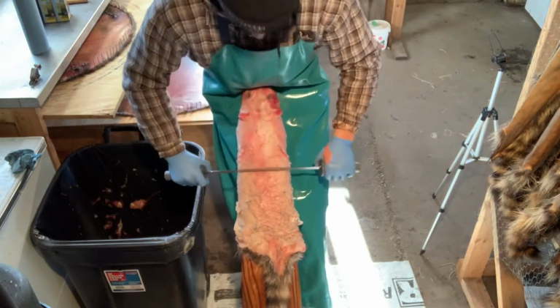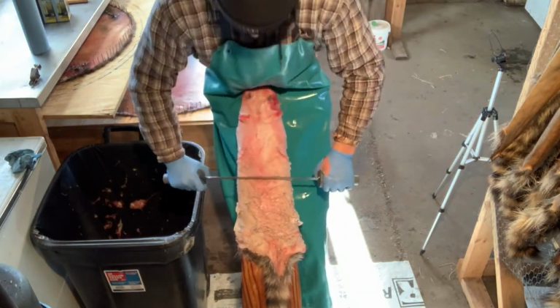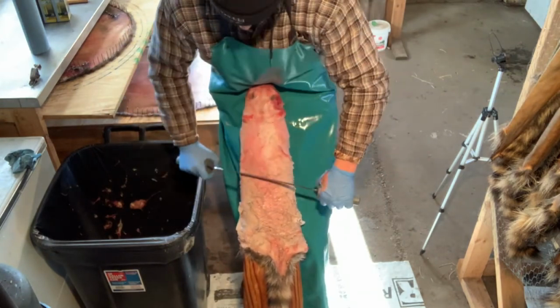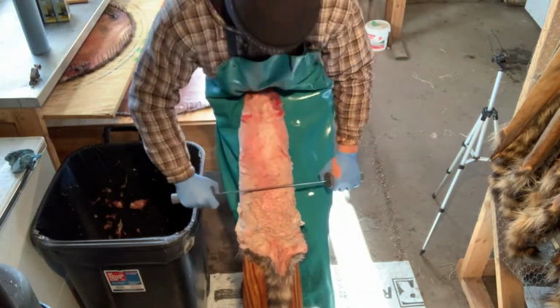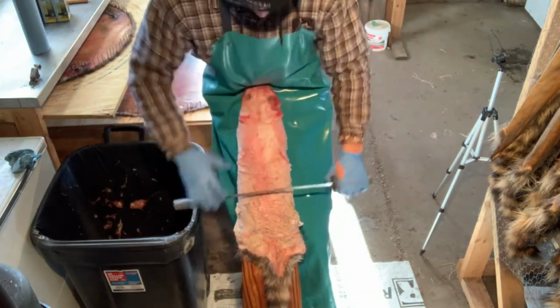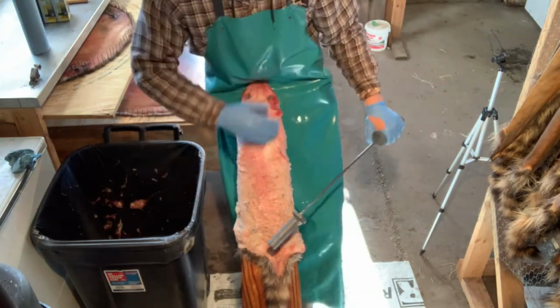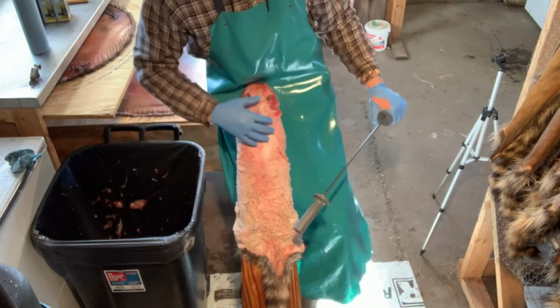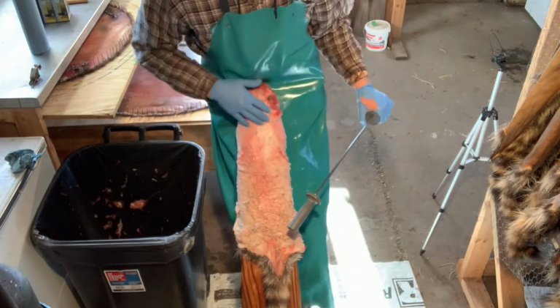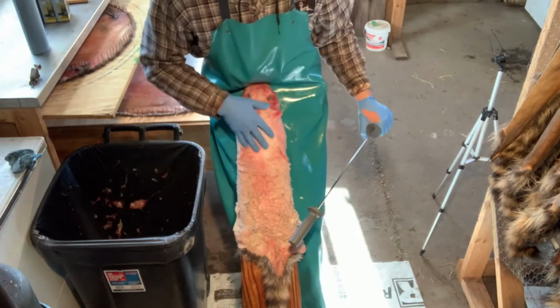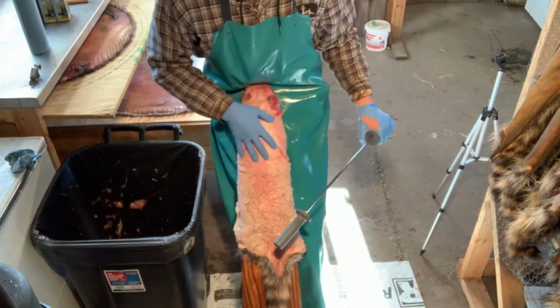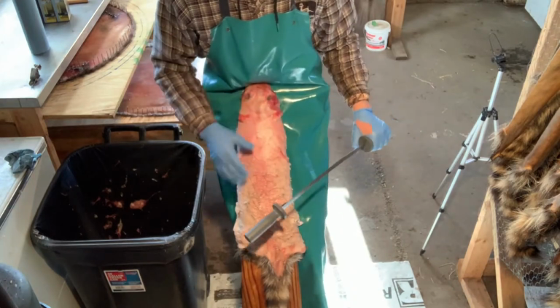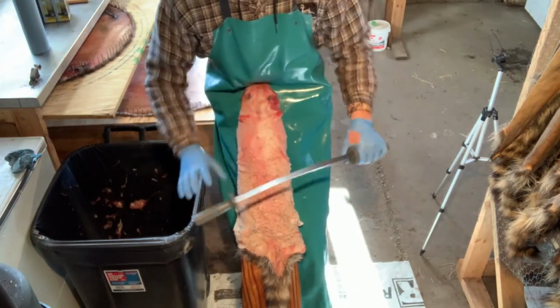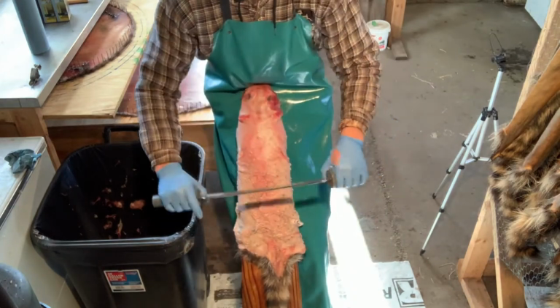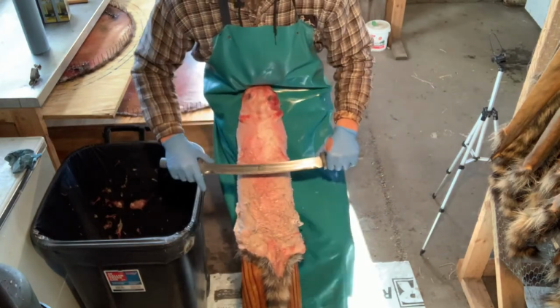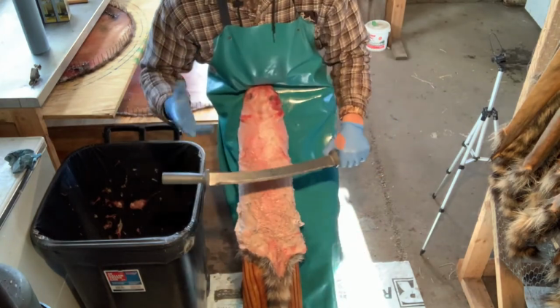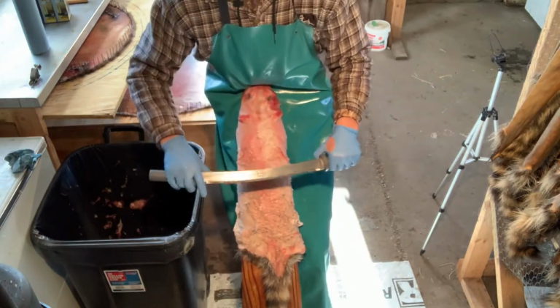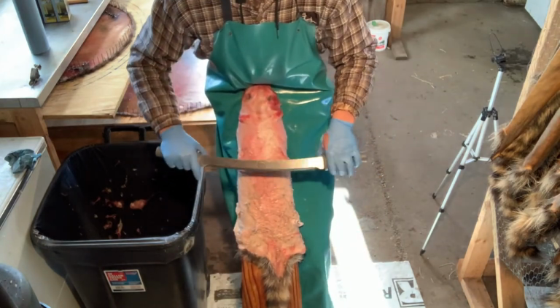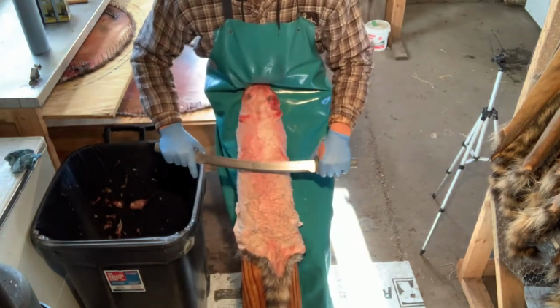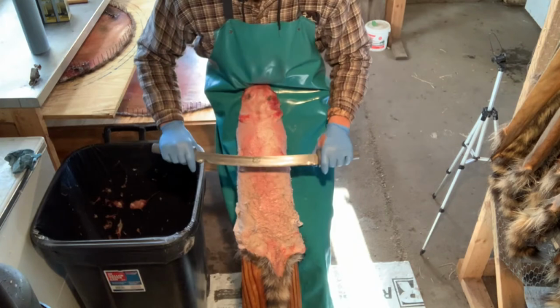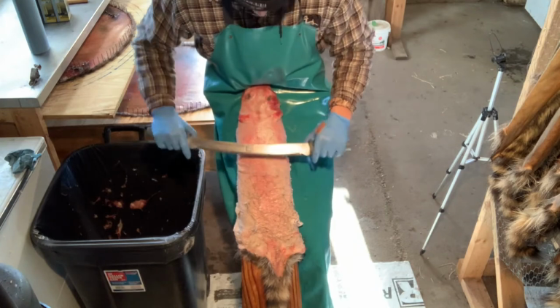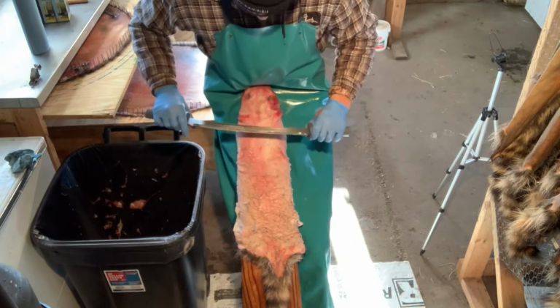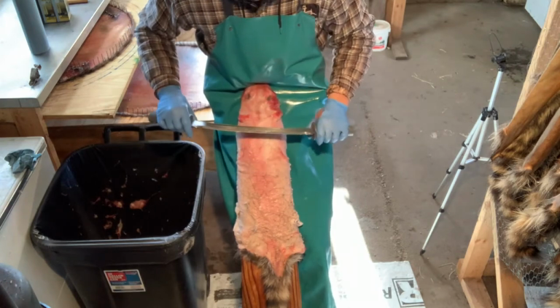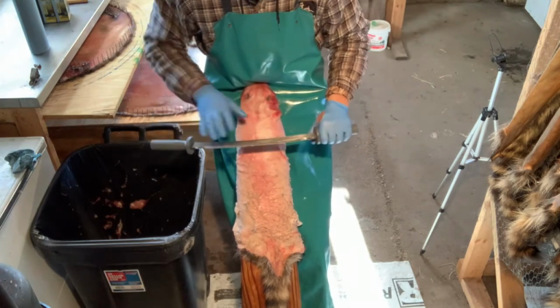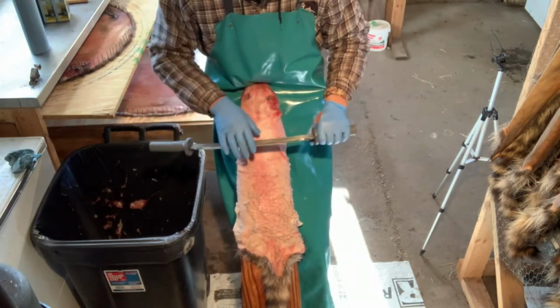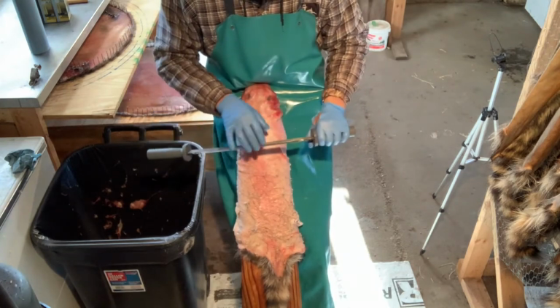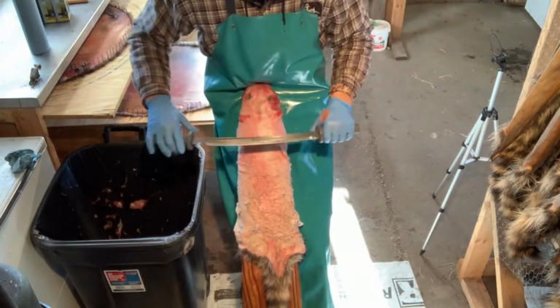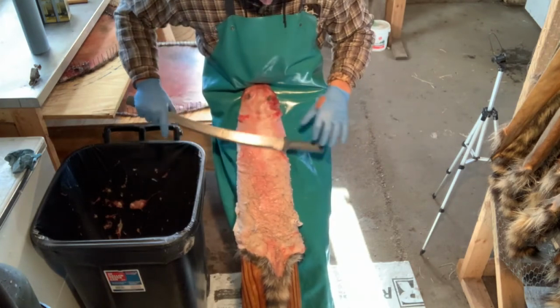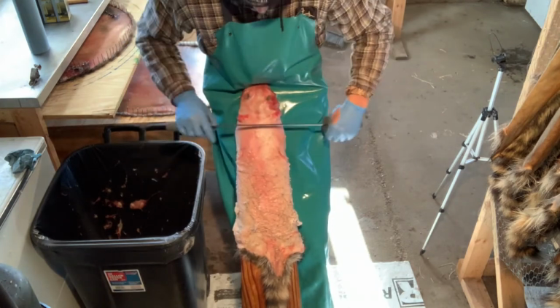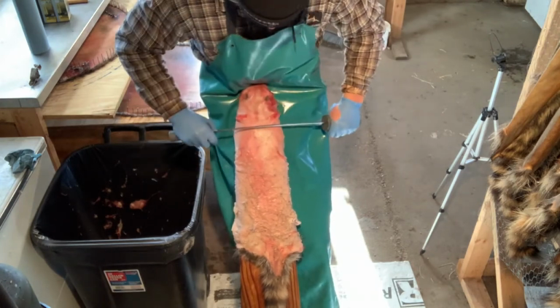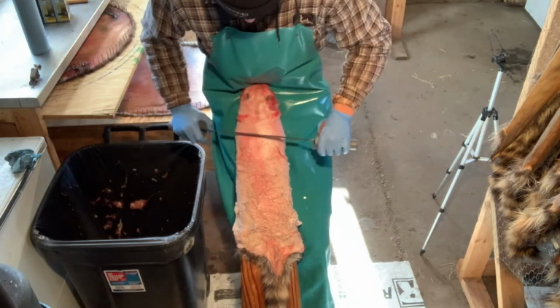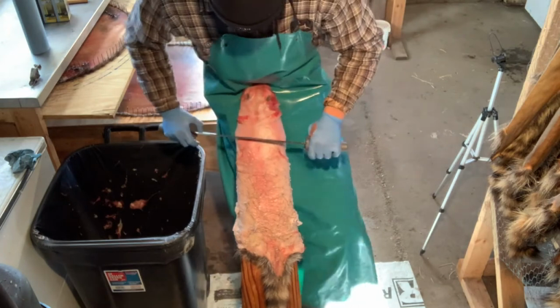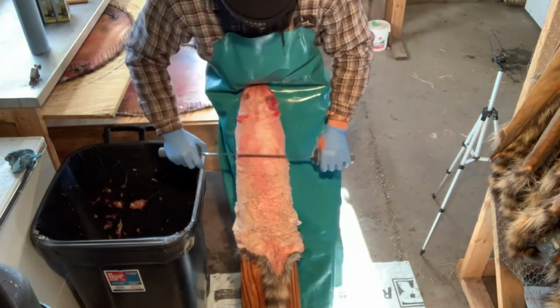Take the dull side of your knife and just pull it down so it's nice and tight — you don't want any loose skin. Get it pulled nice and tight. I've got the camera in about as close as I can get it. I just sharpened my knife so hopefully I don't put a hole in here.